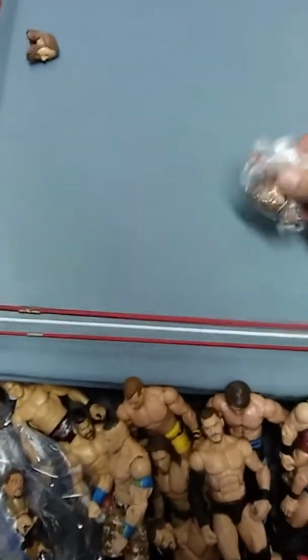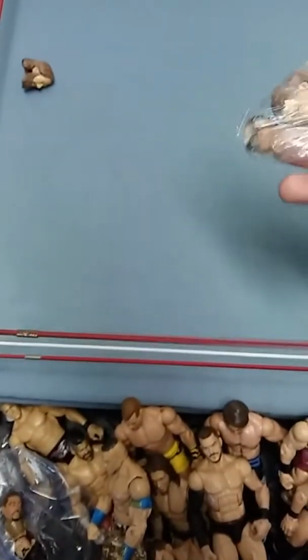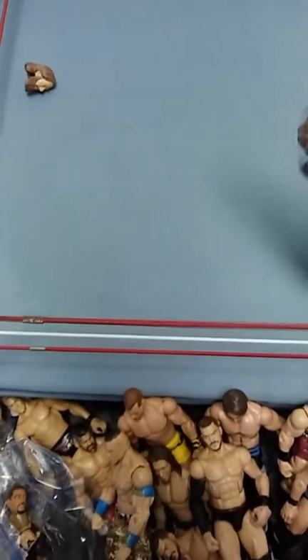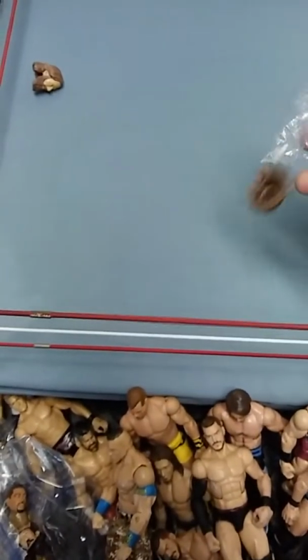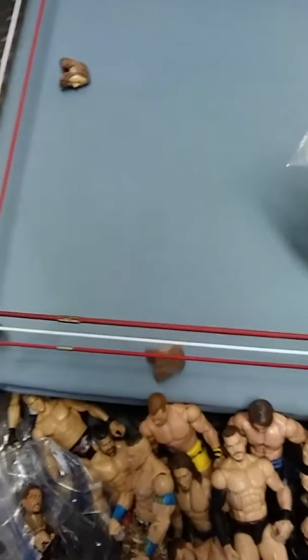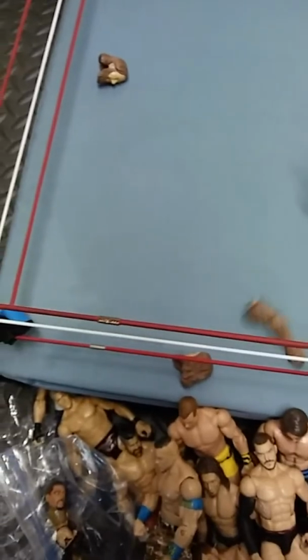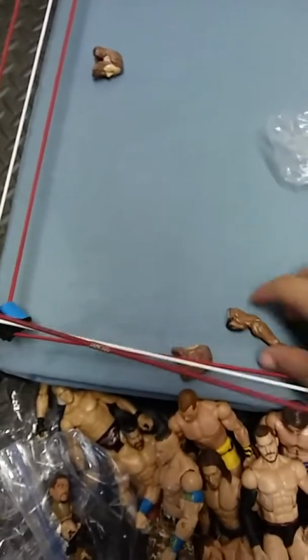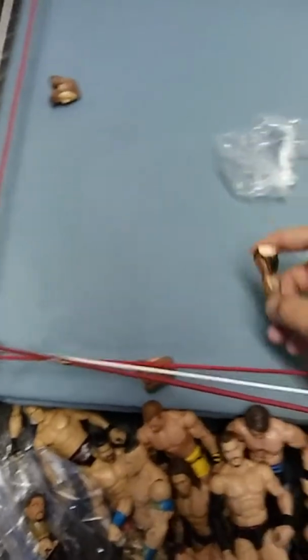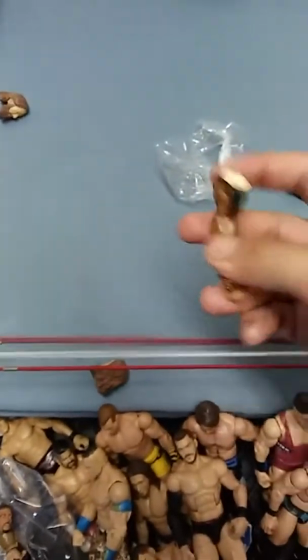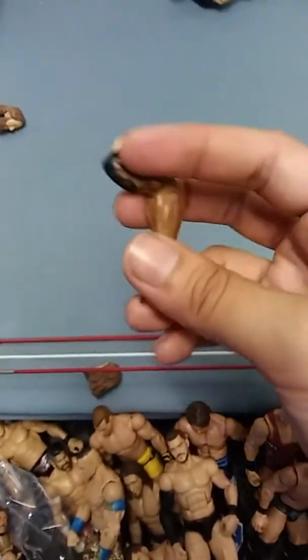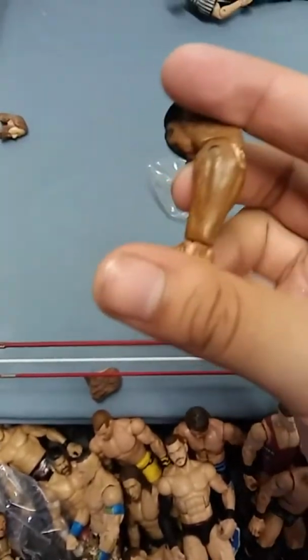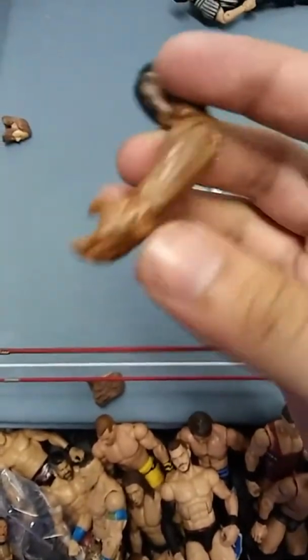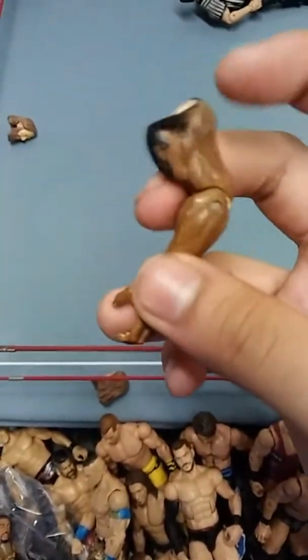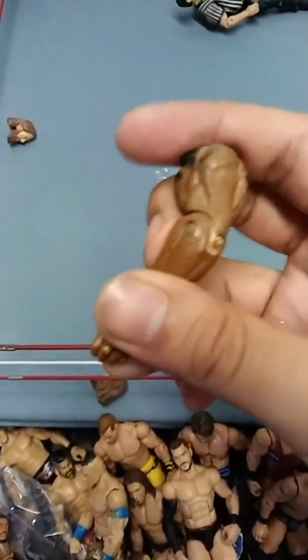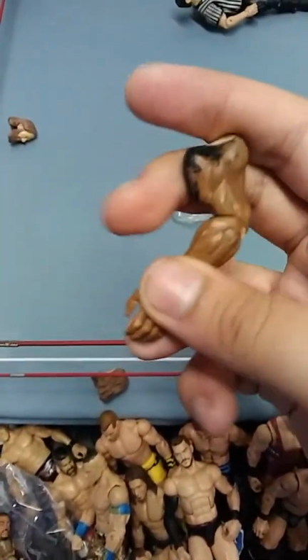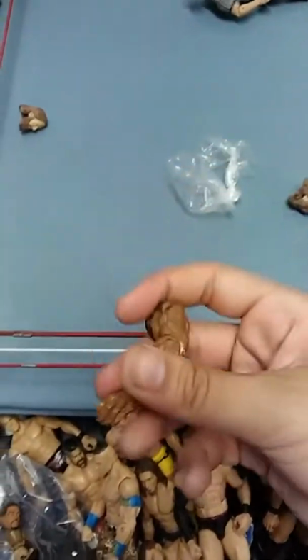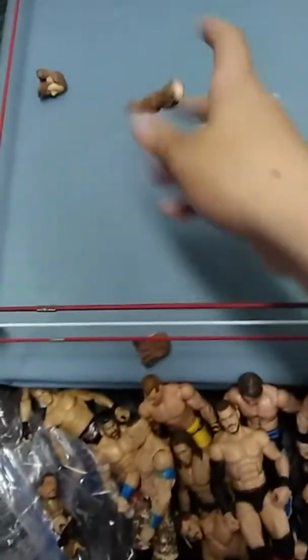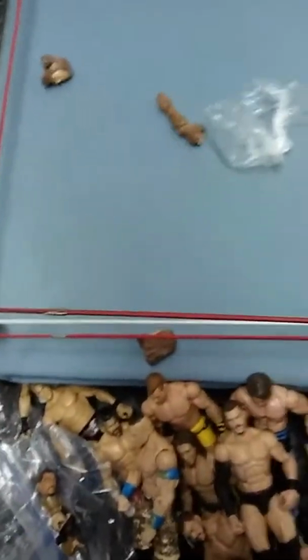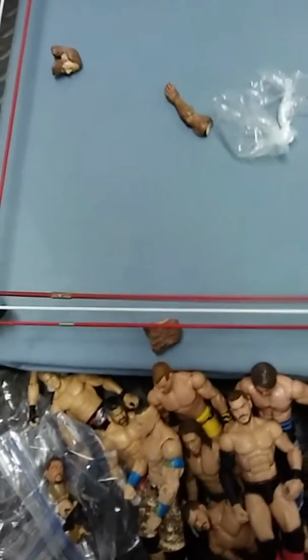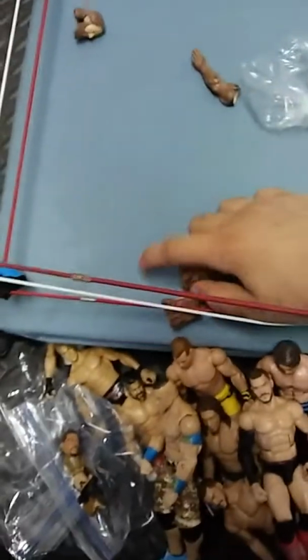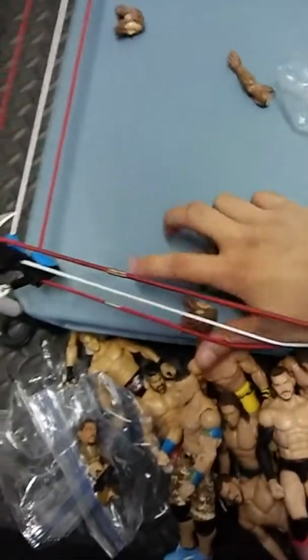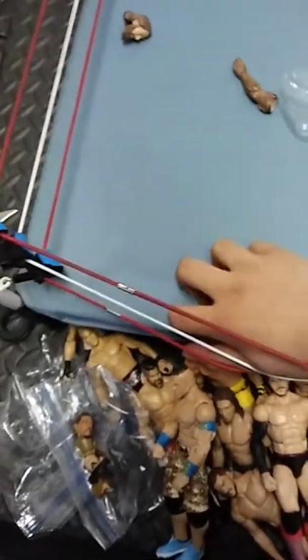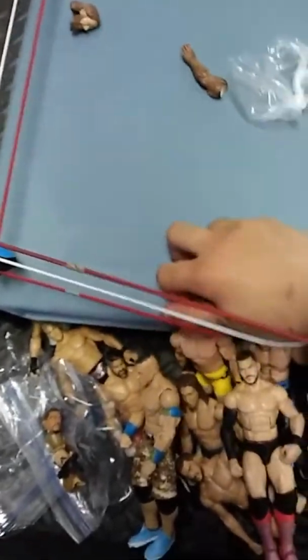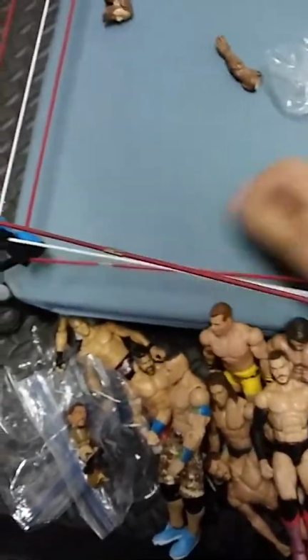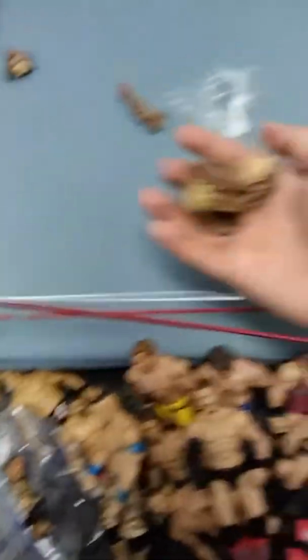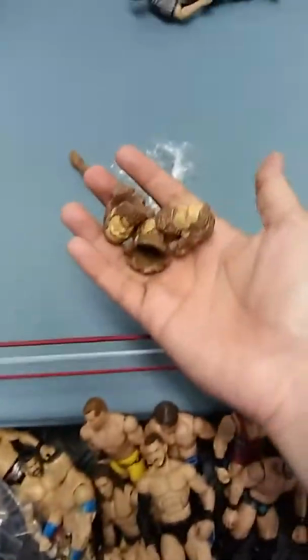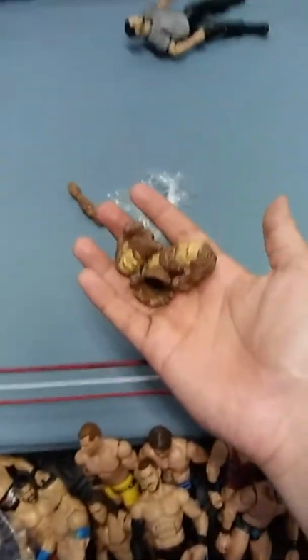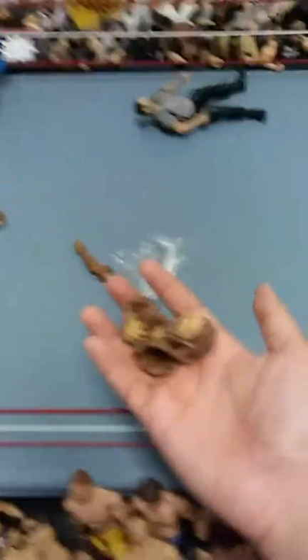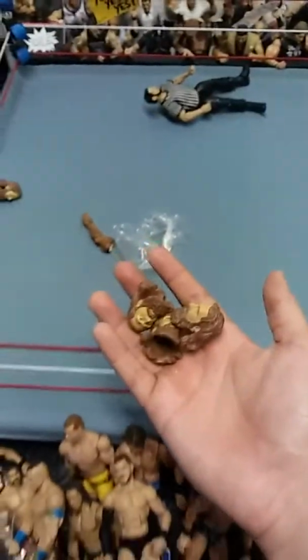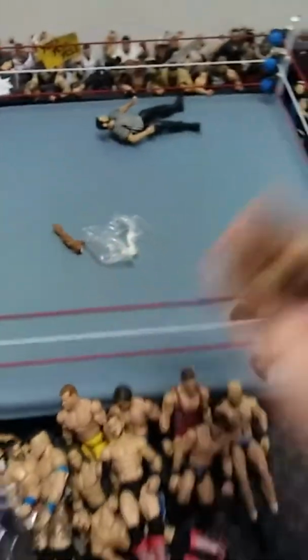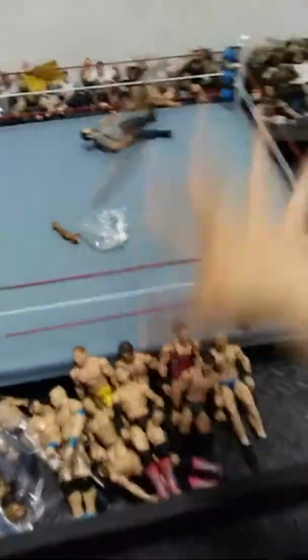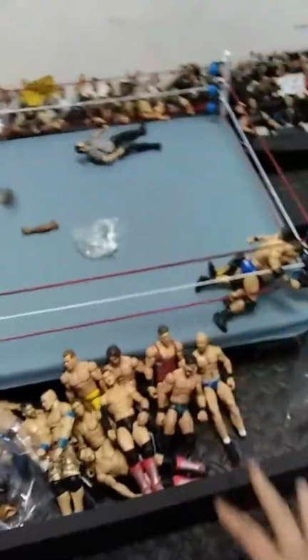And this man, oh my god, he sent me back this goddamn arm and the Daniel Bryan head scans. These are all trash.